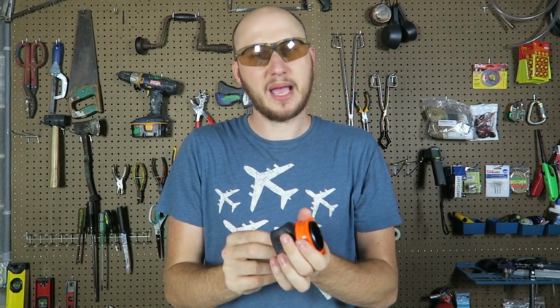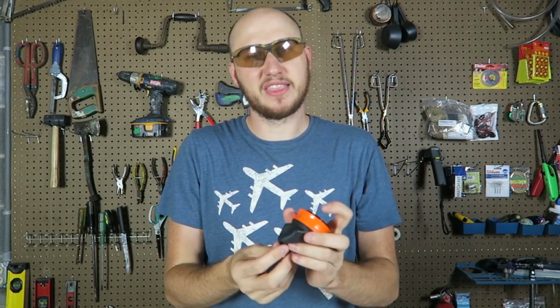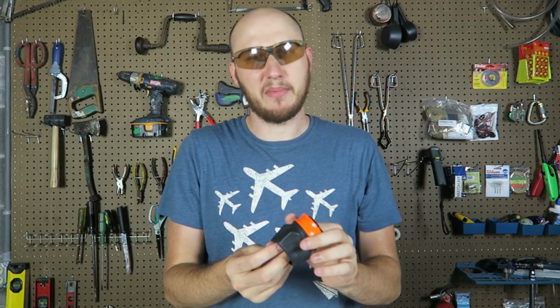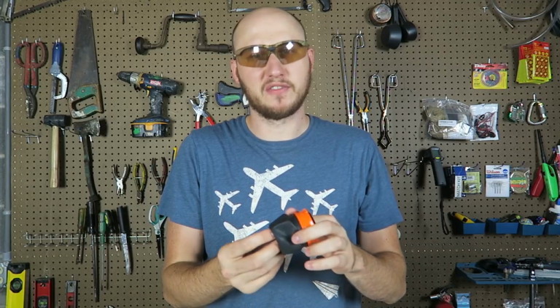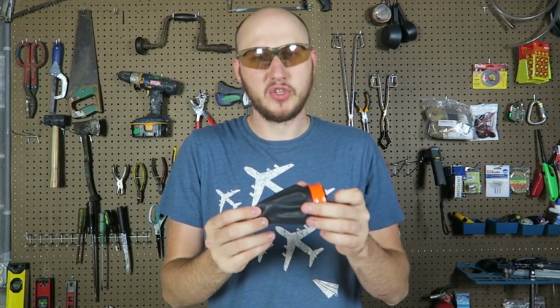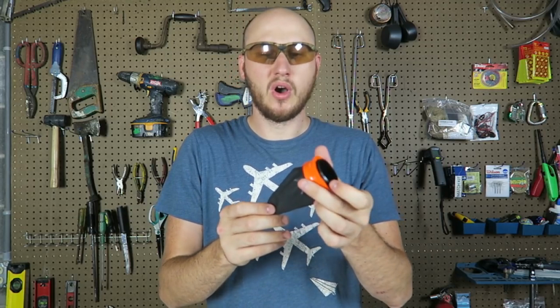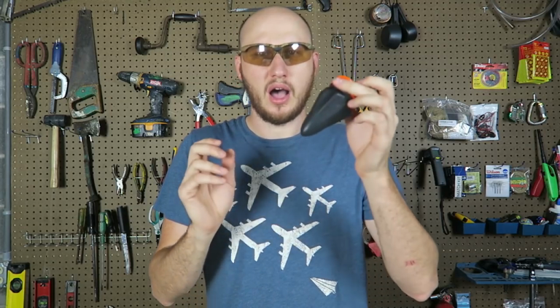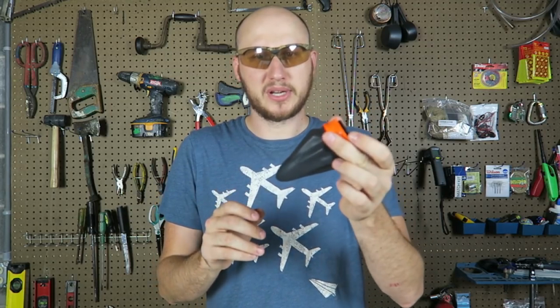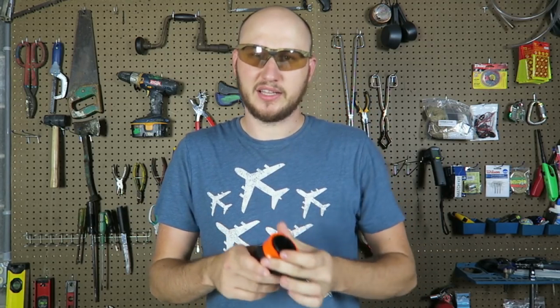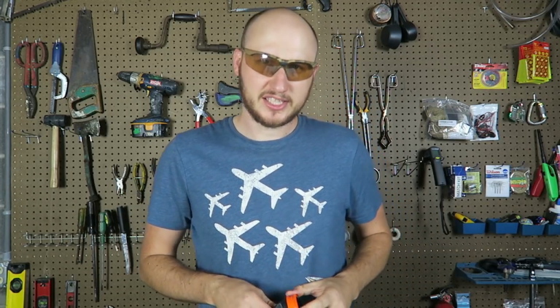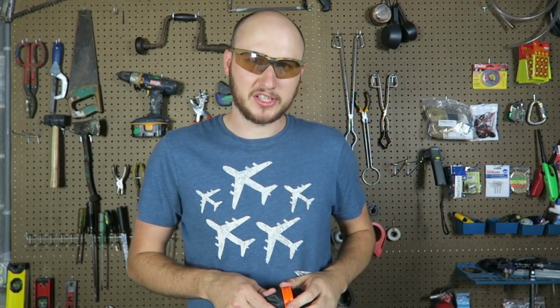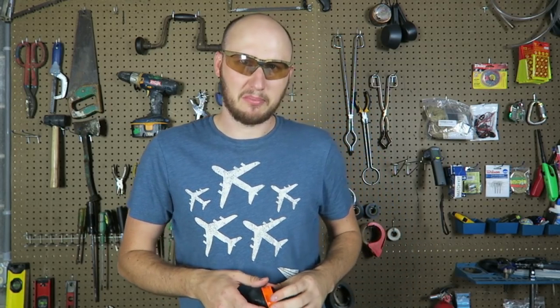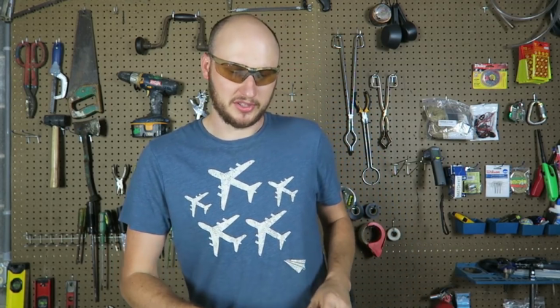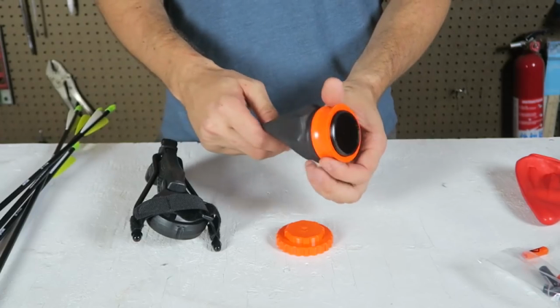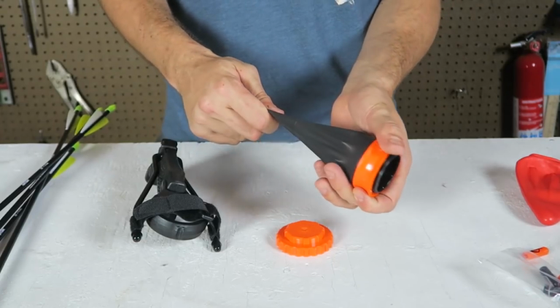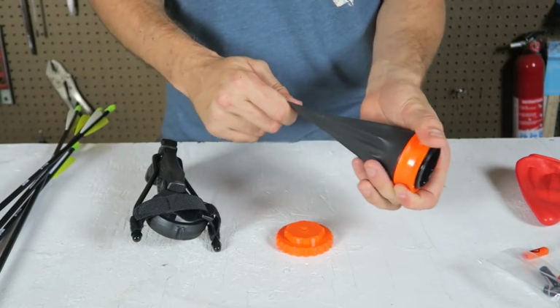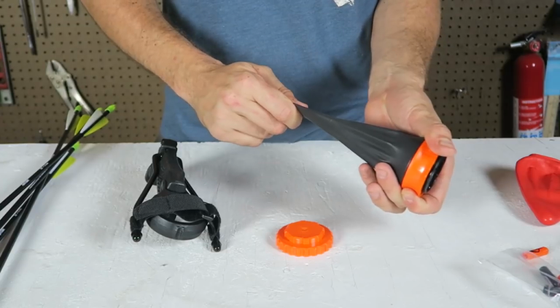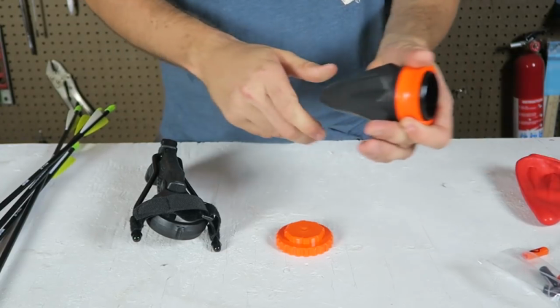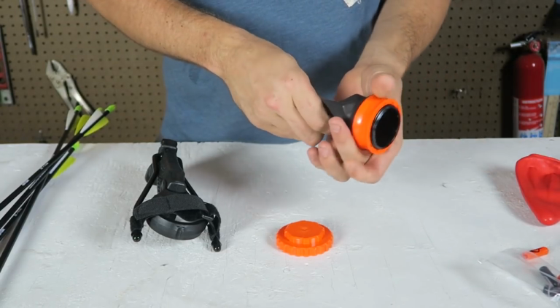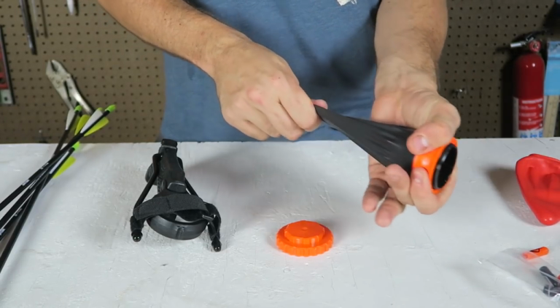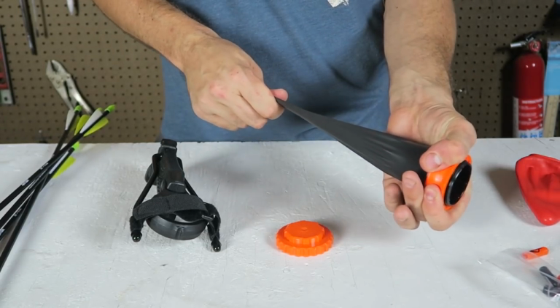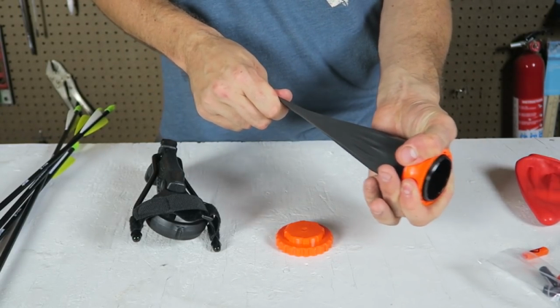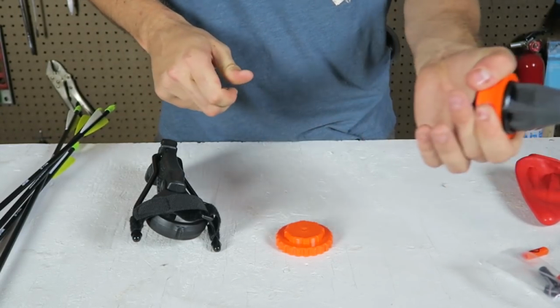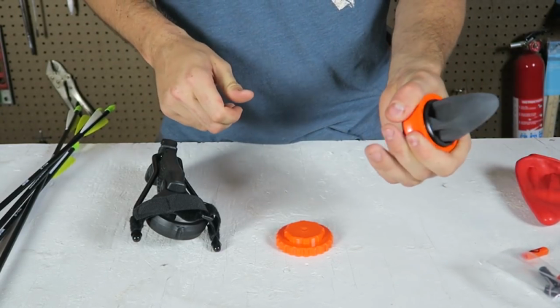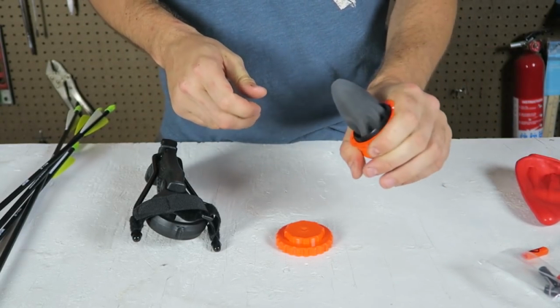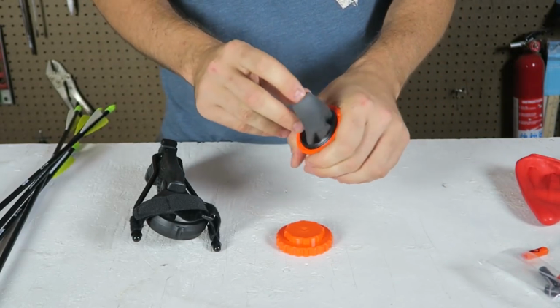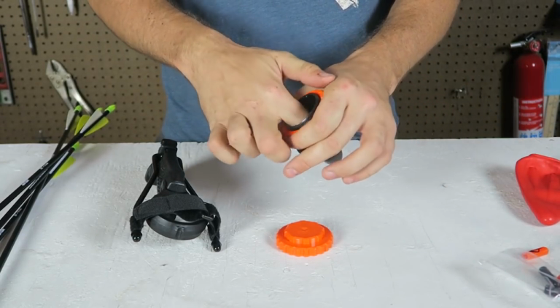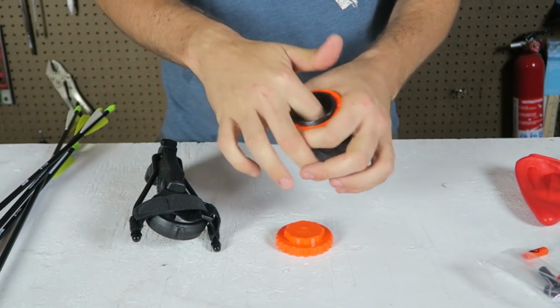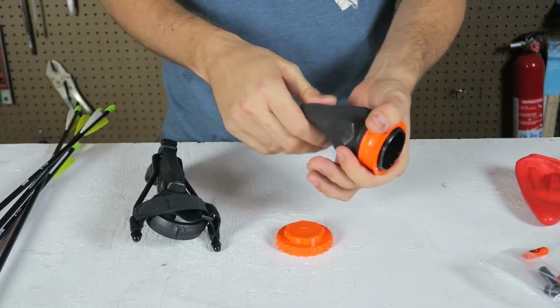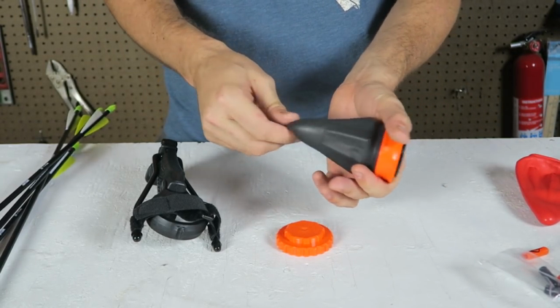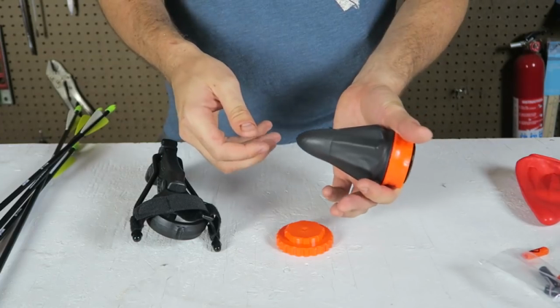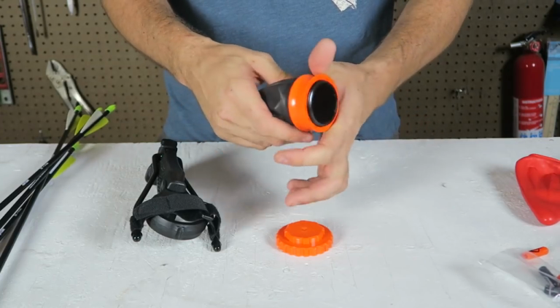This time they came out with a new upgrade. Let's see what it's all about. So this side here, as you can see, it doesn't really stretch out that much and you shoot rocks or little balls out of it.